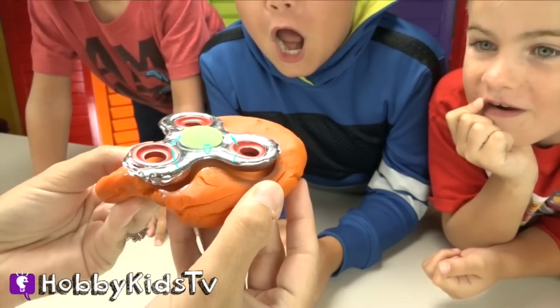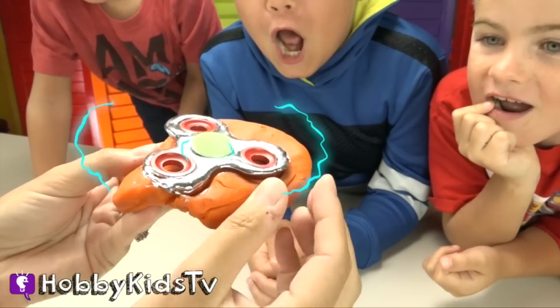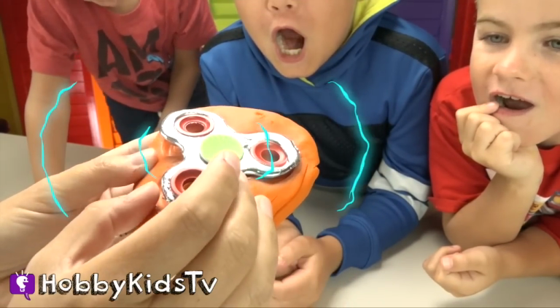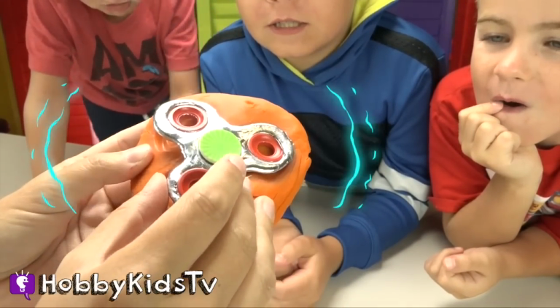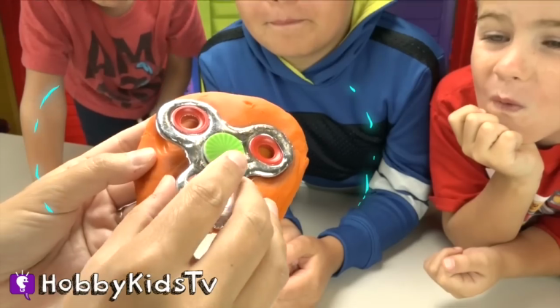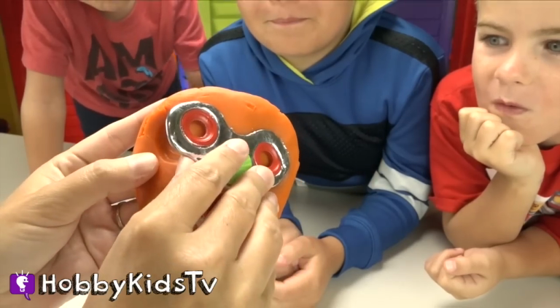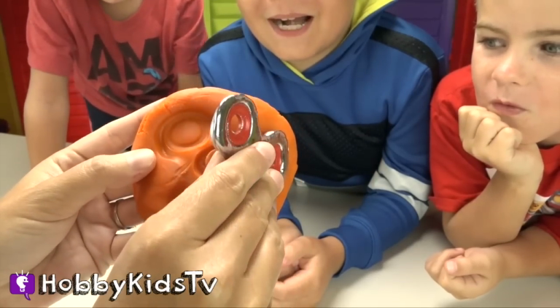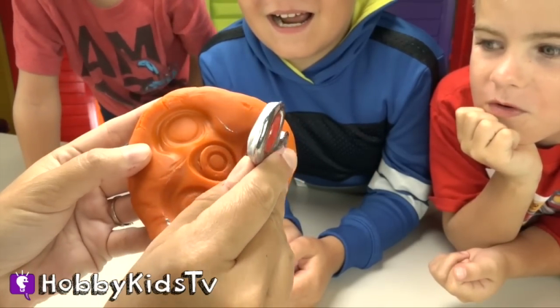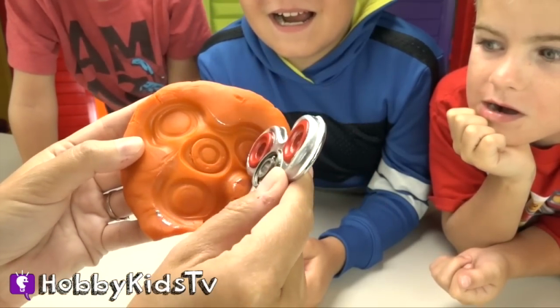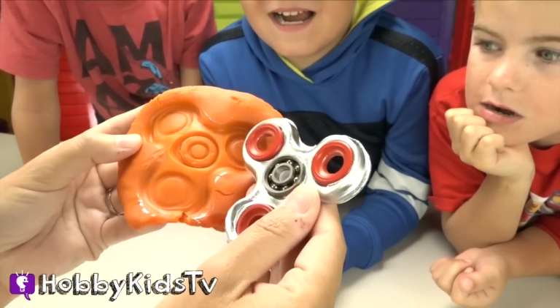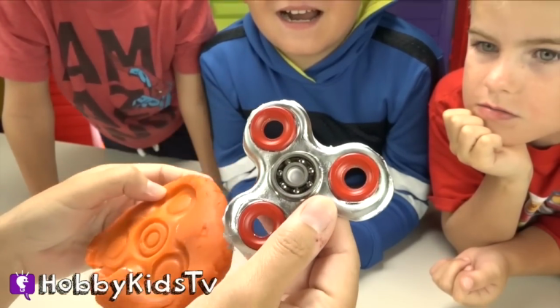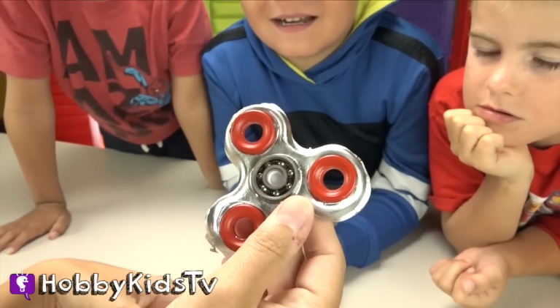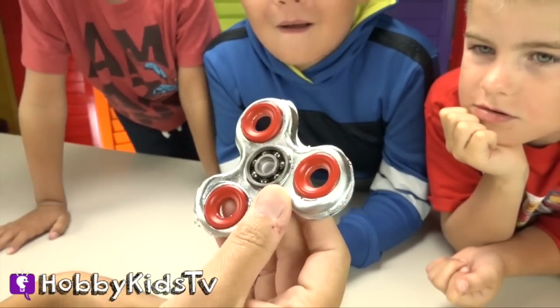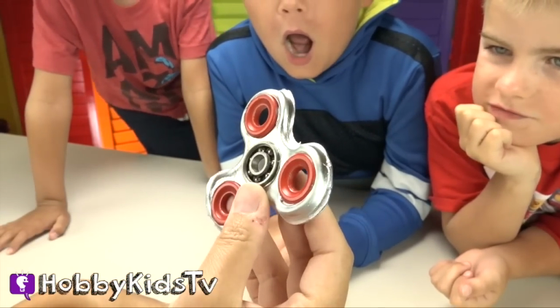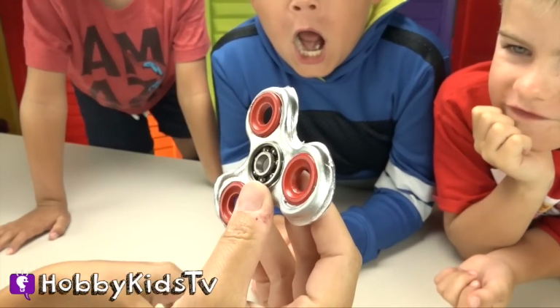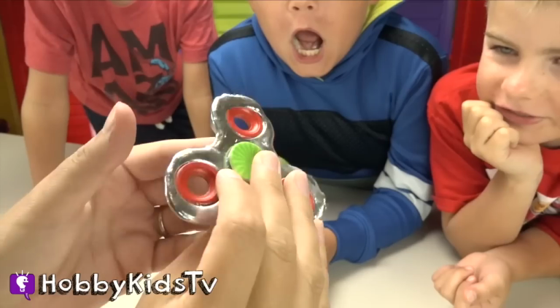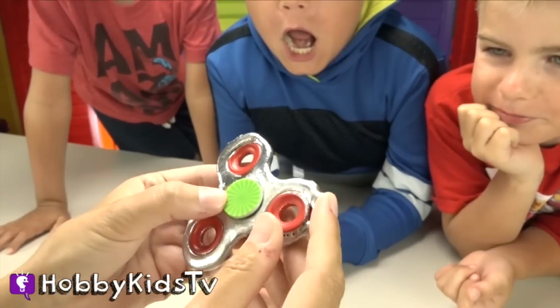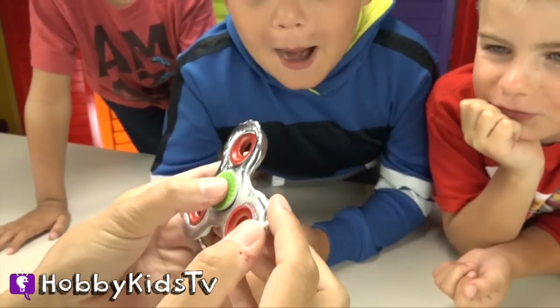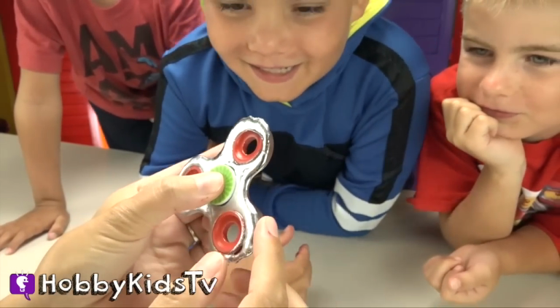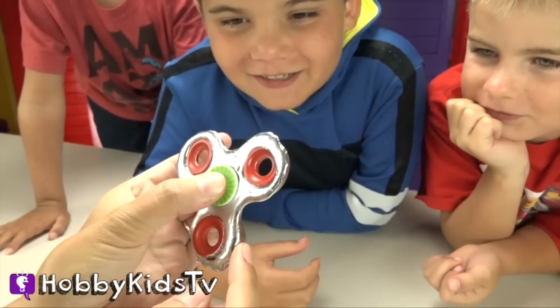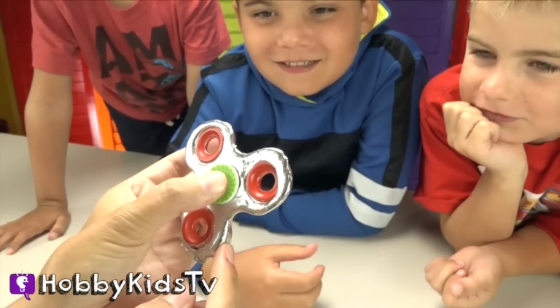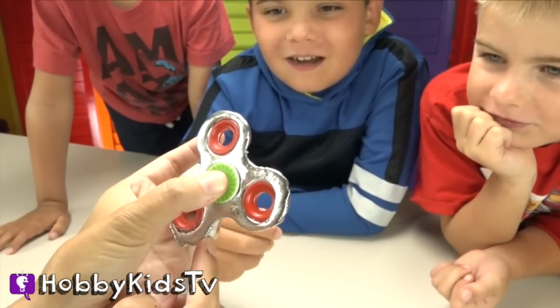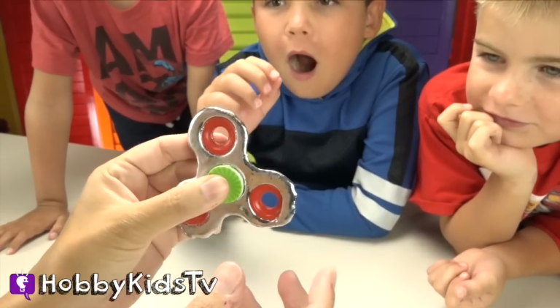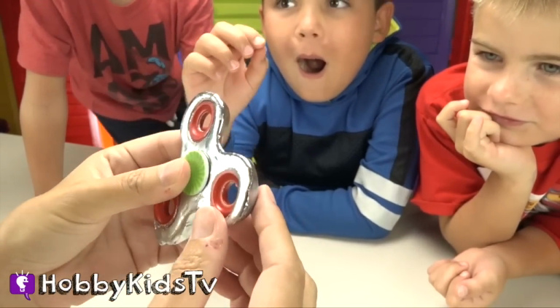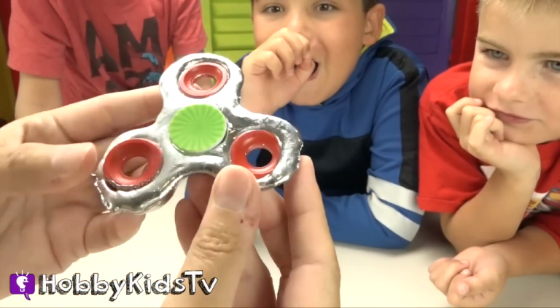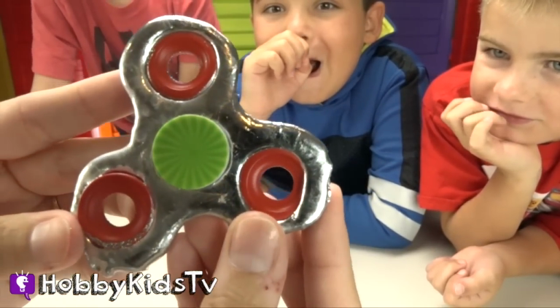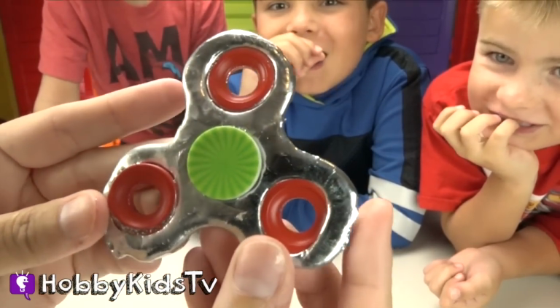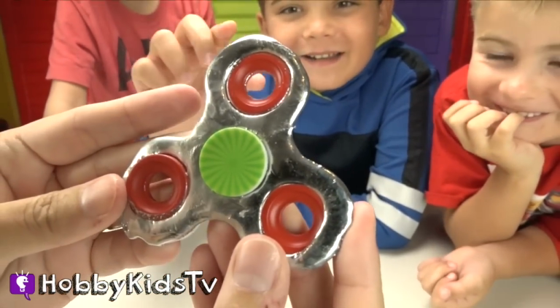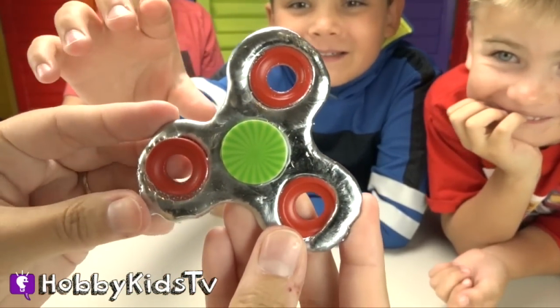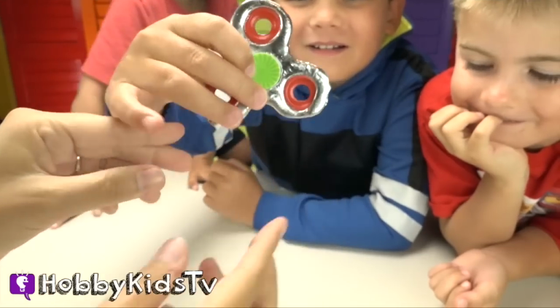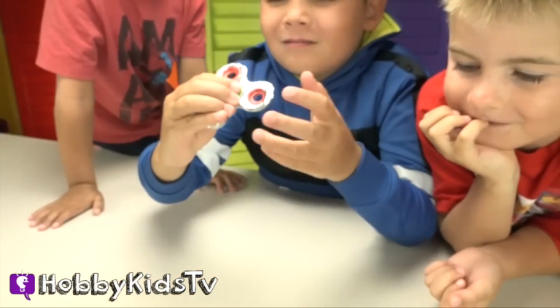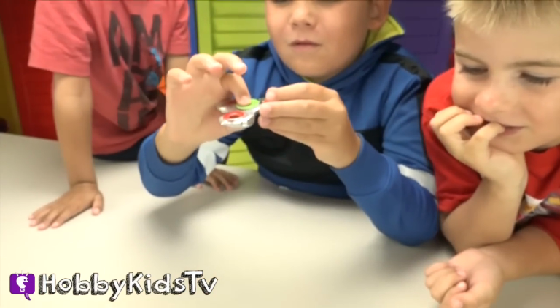Hooray! We just made our own fidget spinner. It turns! It actually turns. Oh, that's so cool!